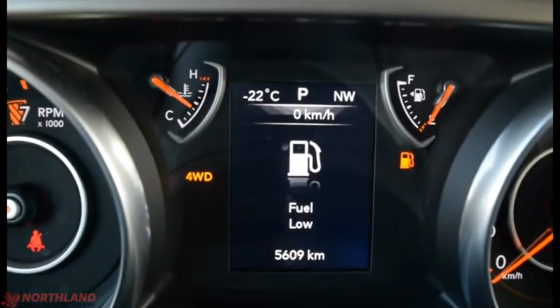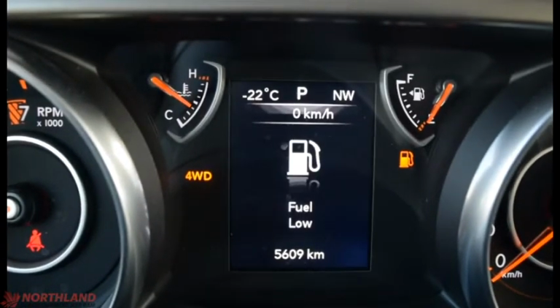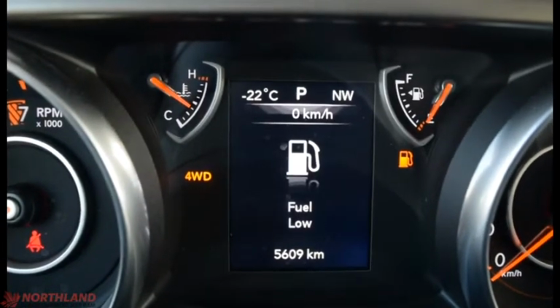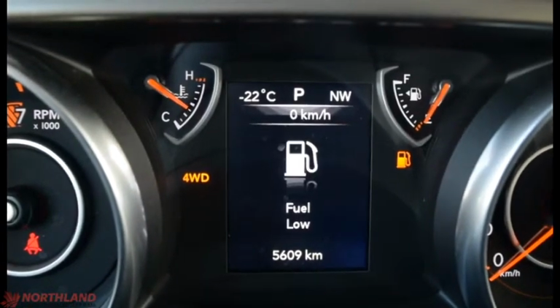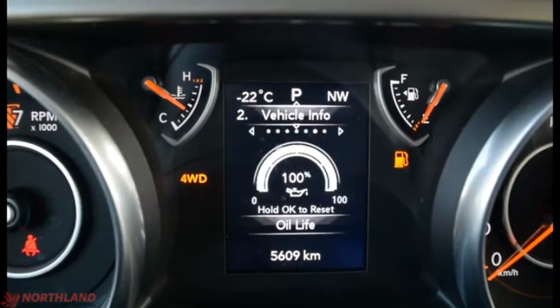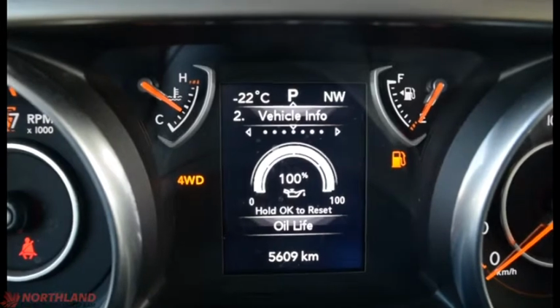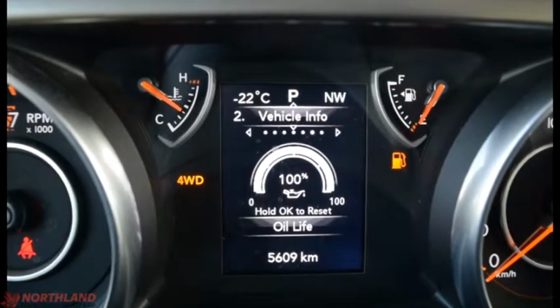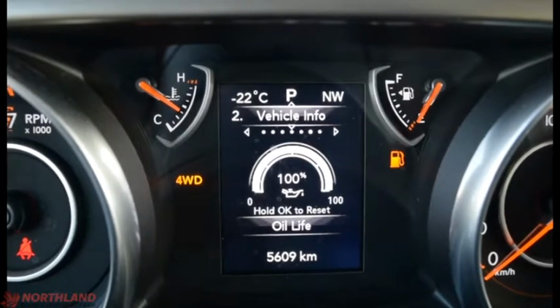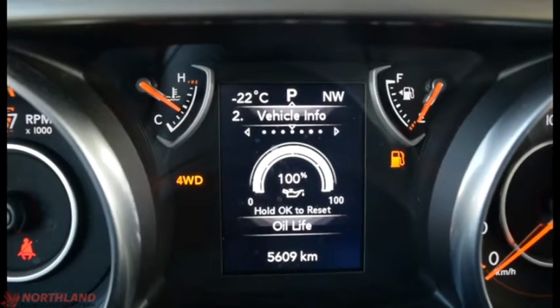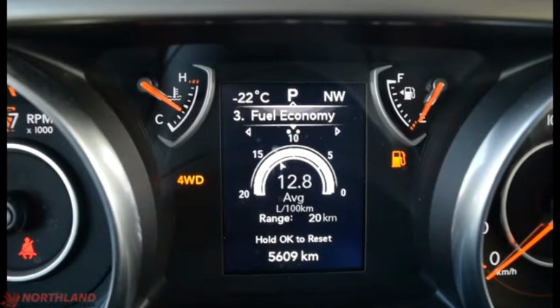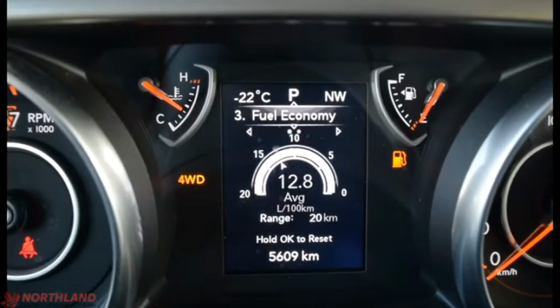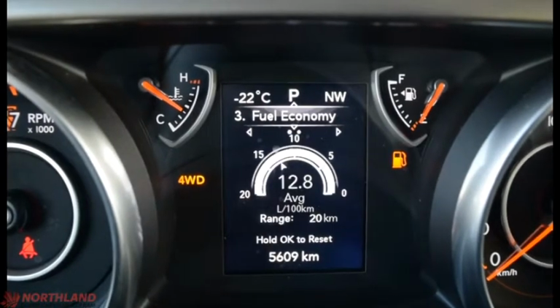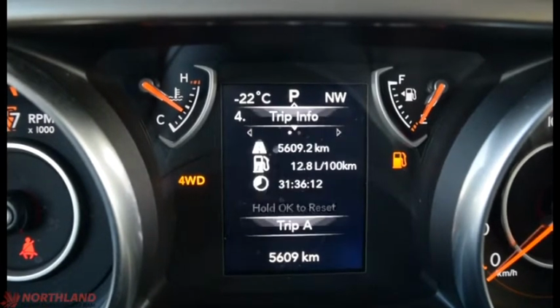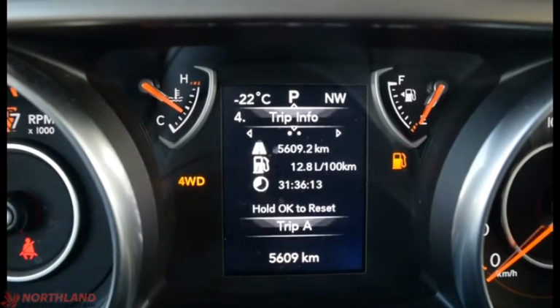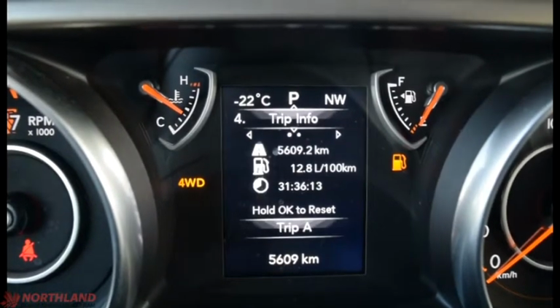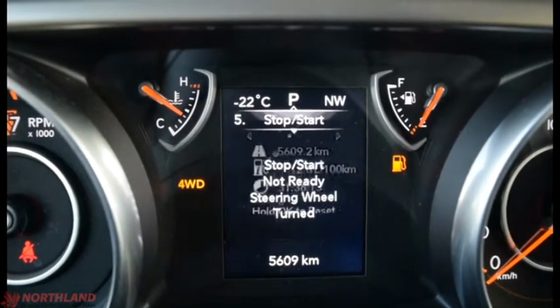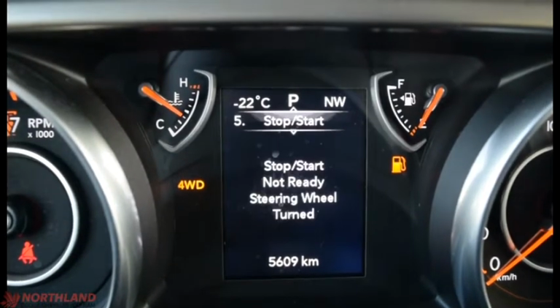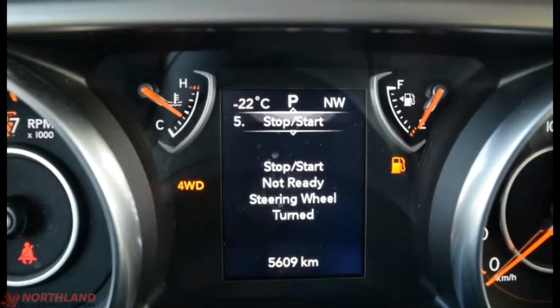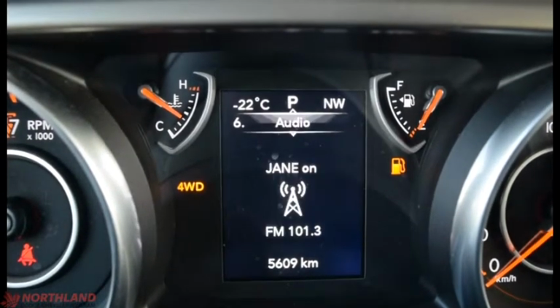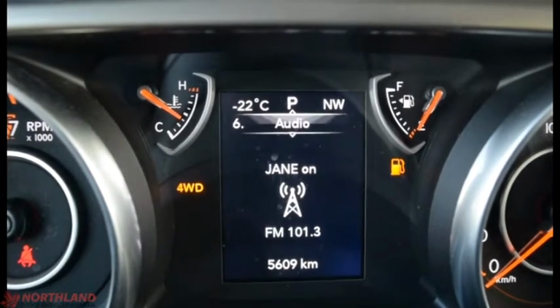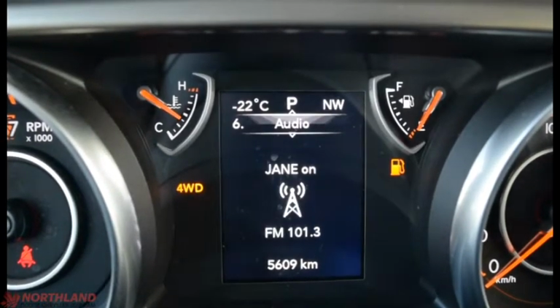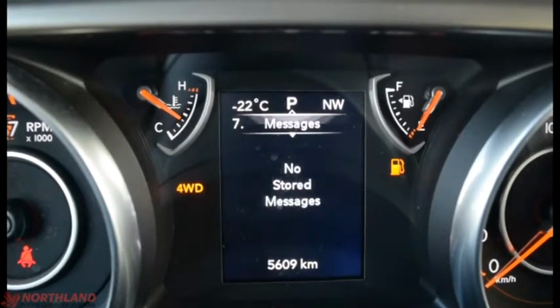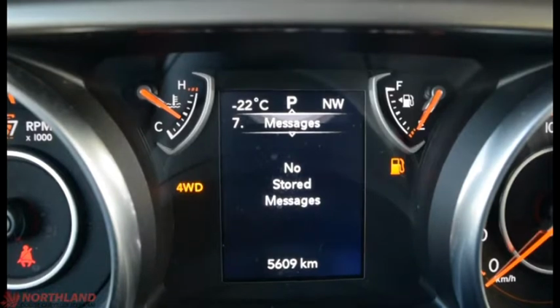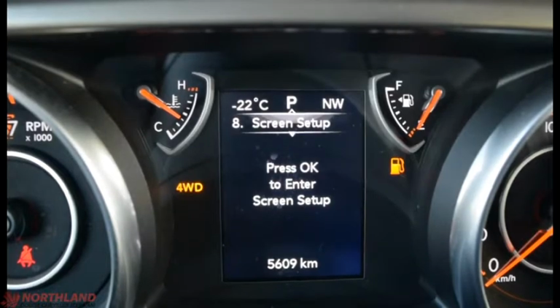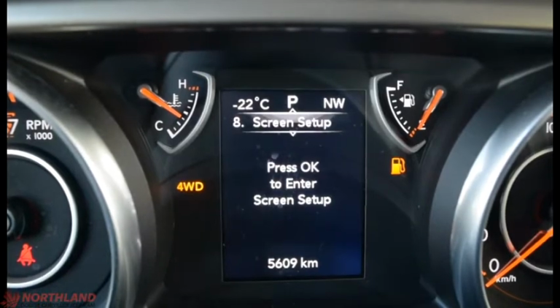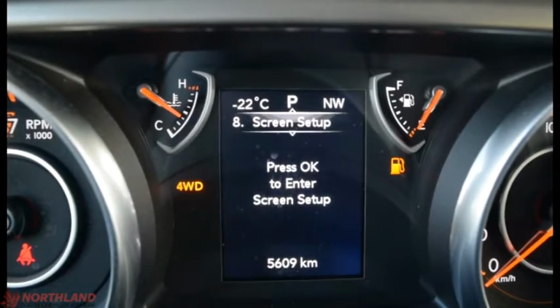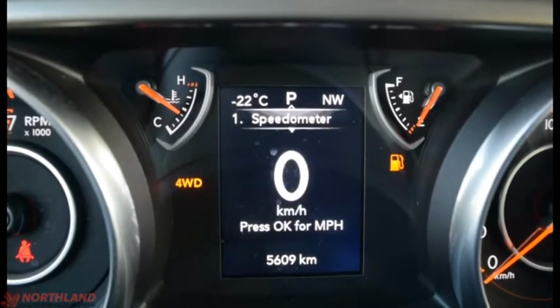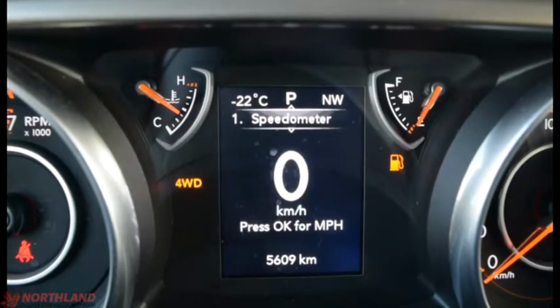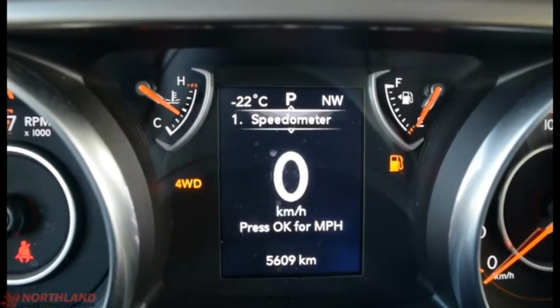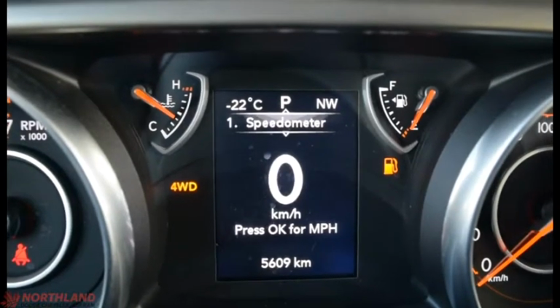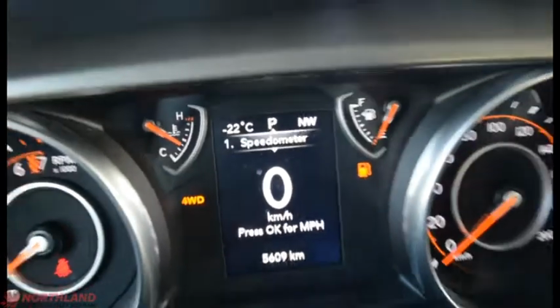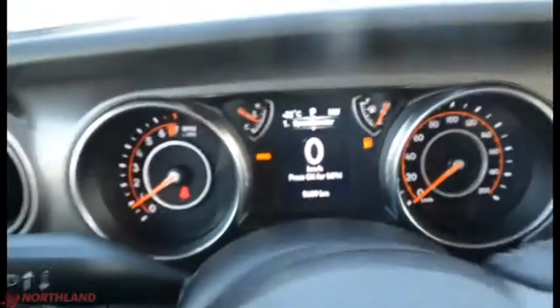We do need to fill up the fuel, but we can also switch the display around to fuel economy, trip info, stop-start options, audio, messages, screen setup, and speedometer.